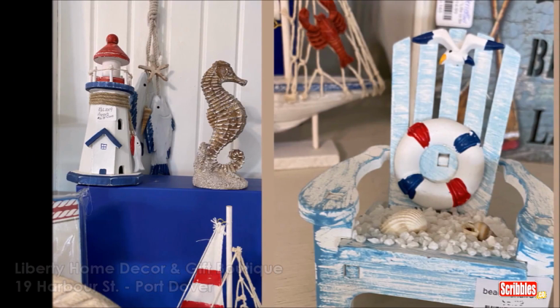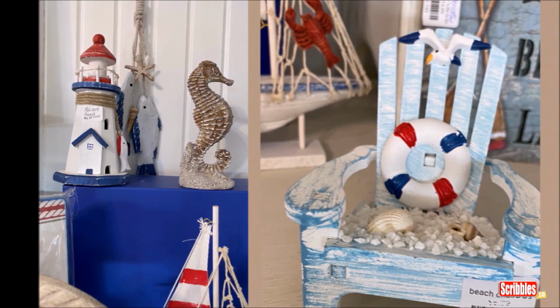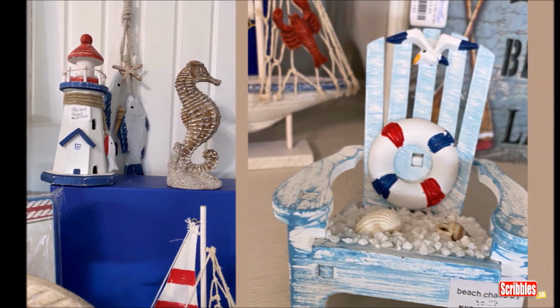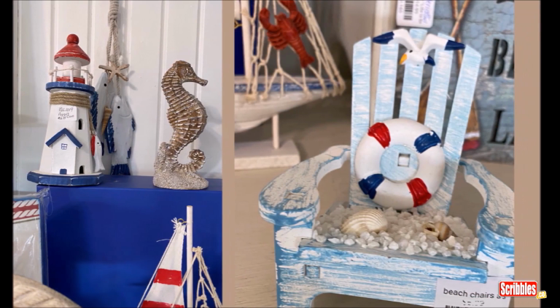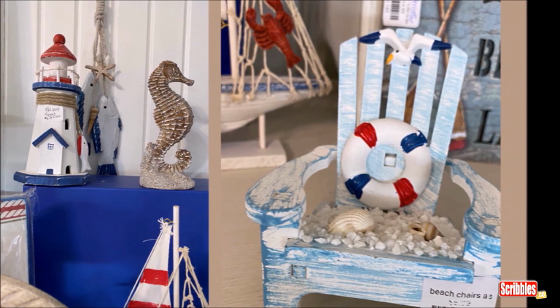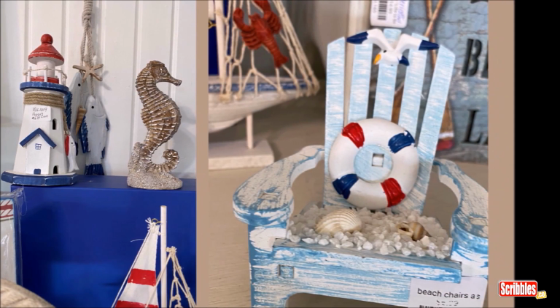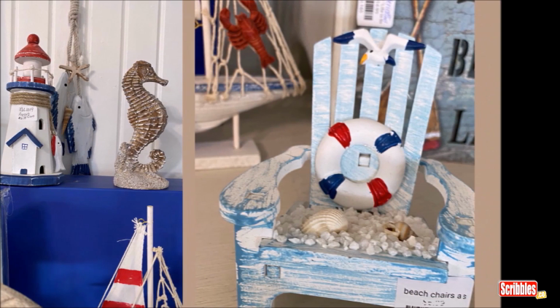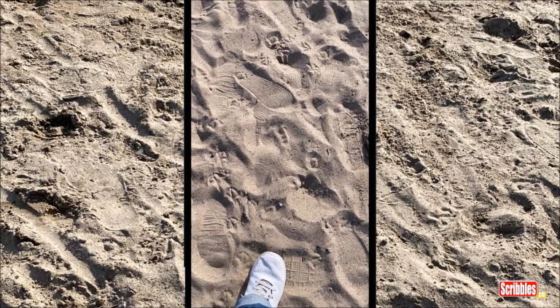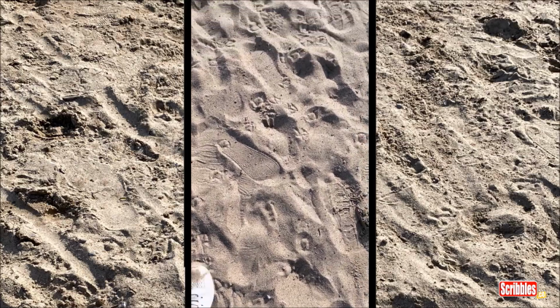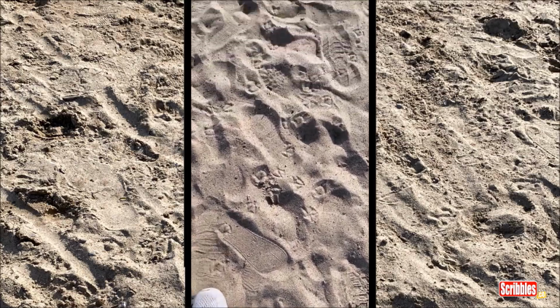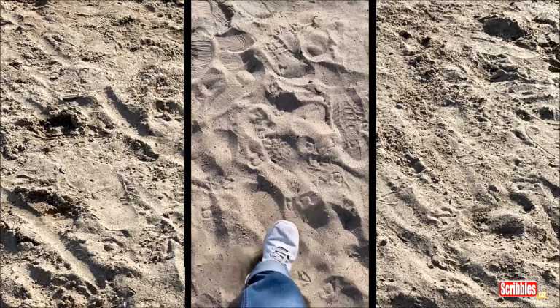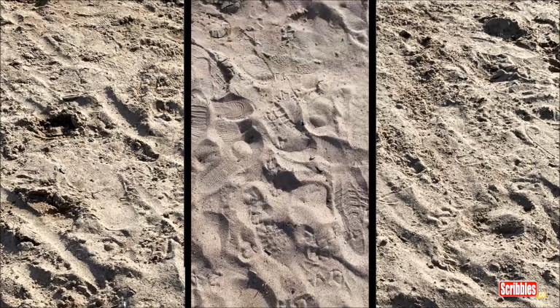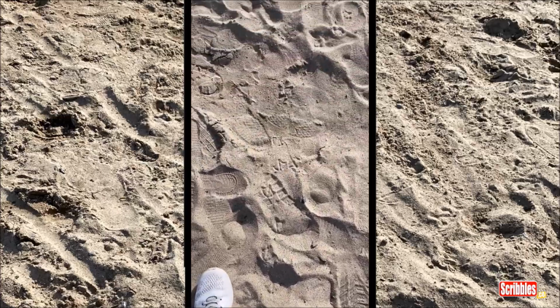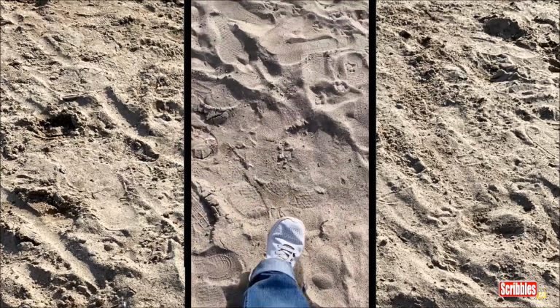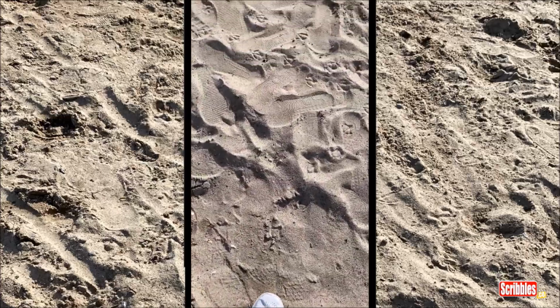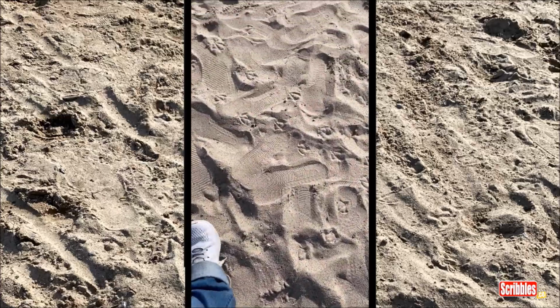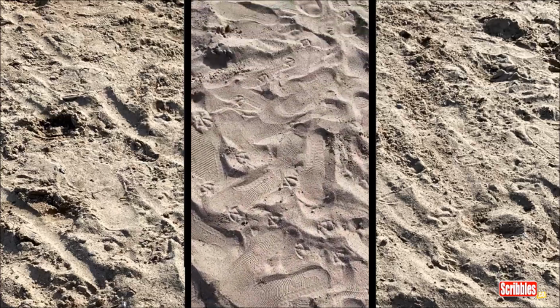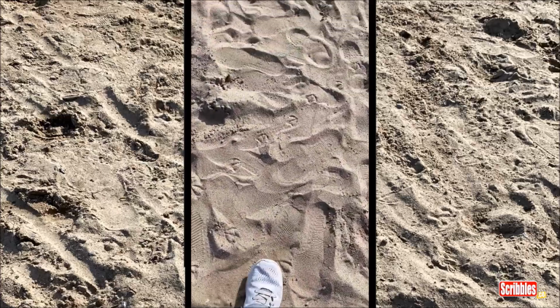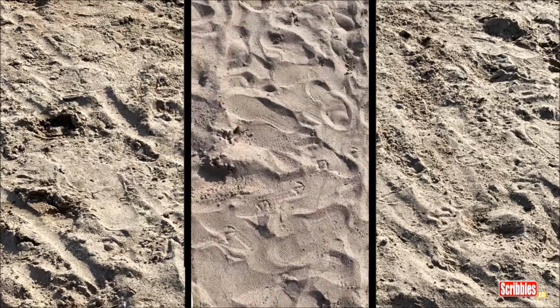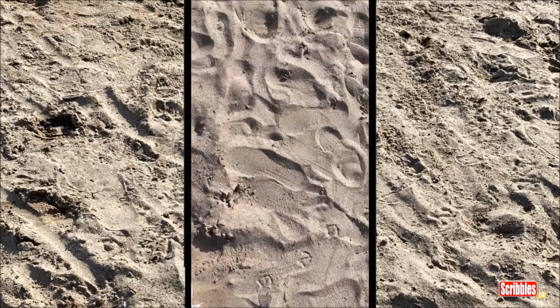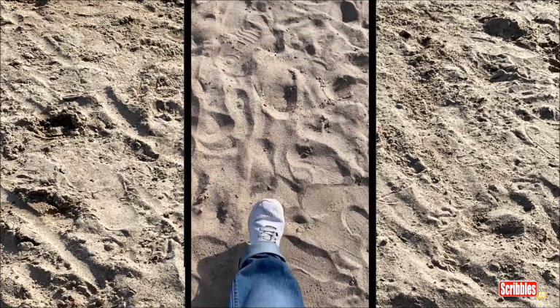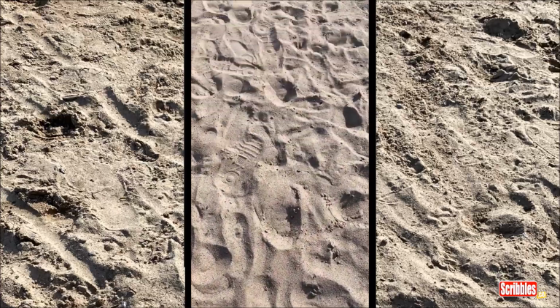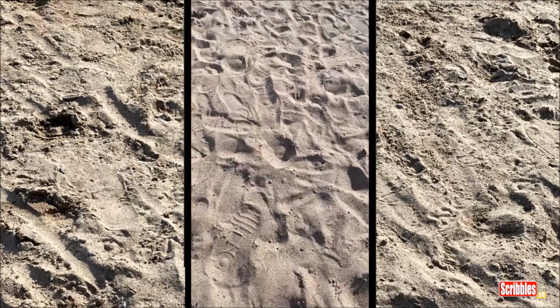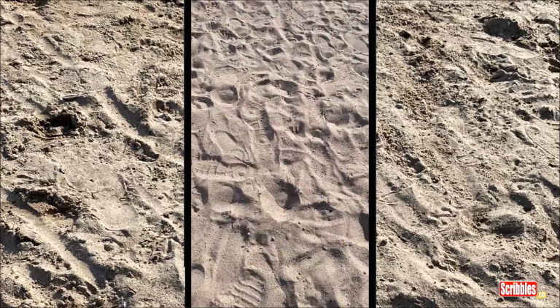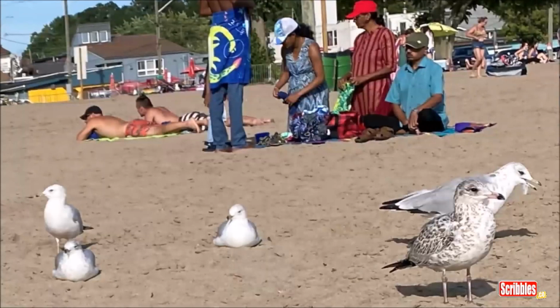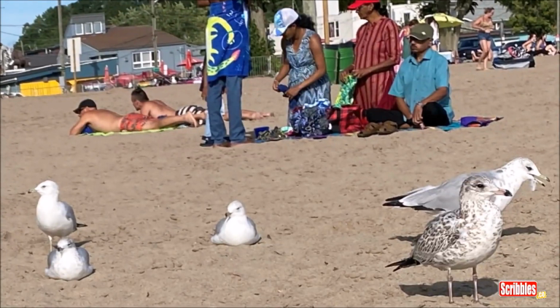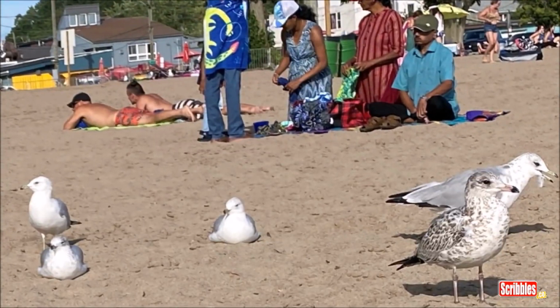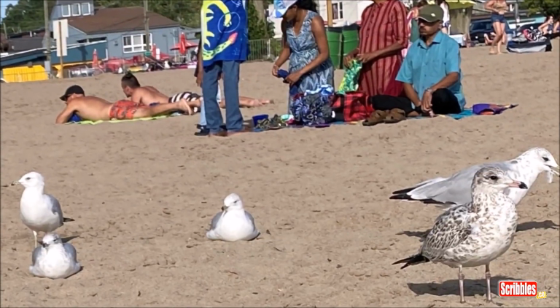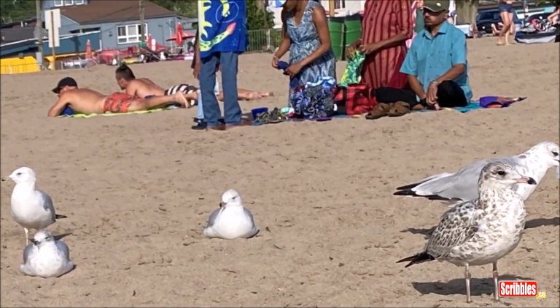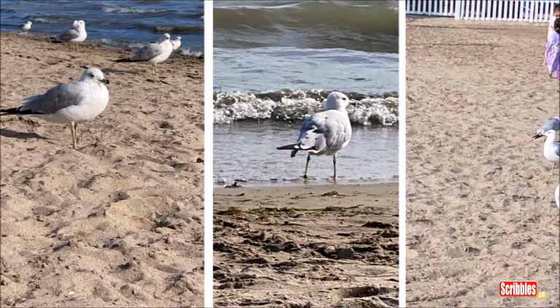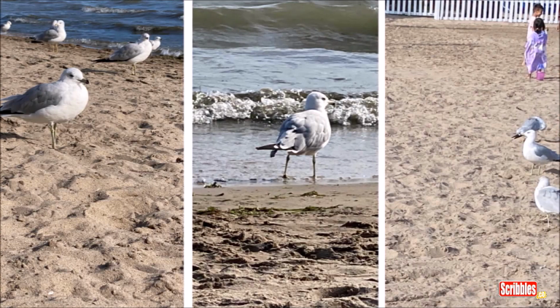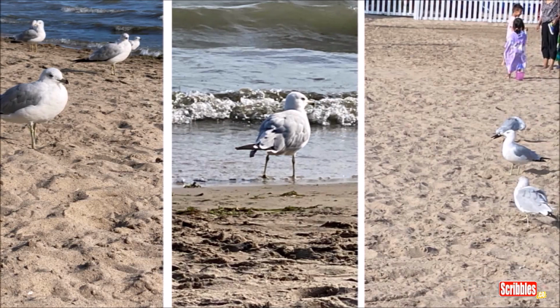After purchasing our souvenir items, it was time for one last visit to the beach before heading home. Oh my god, those seagulls again — they're everywhere.